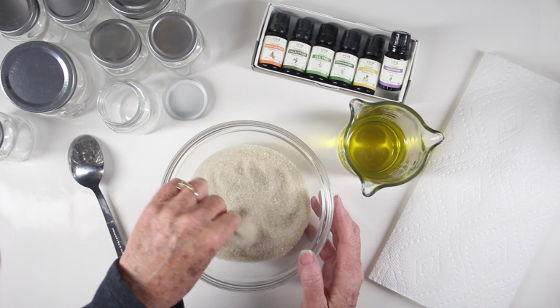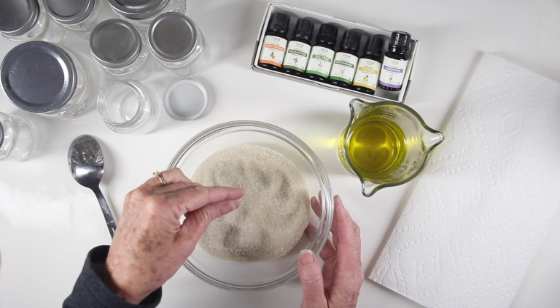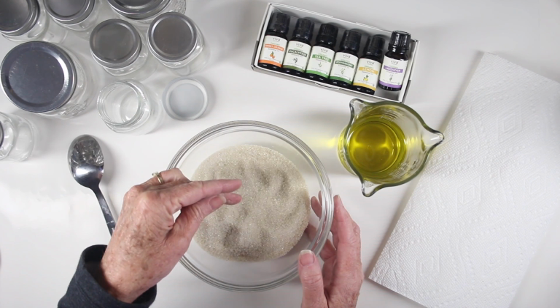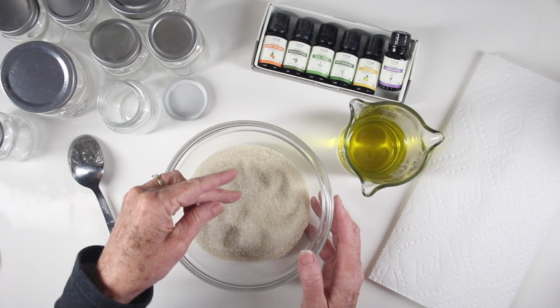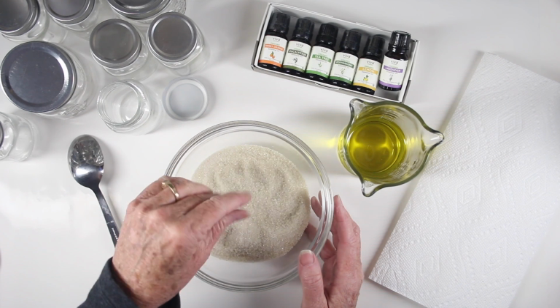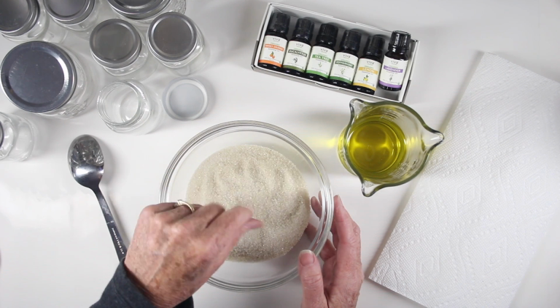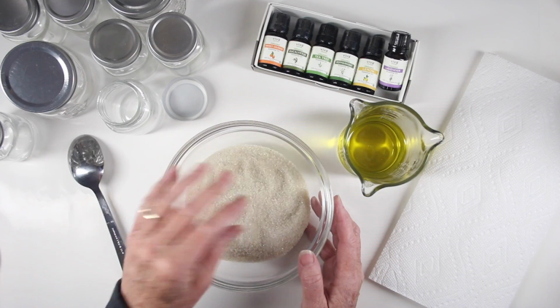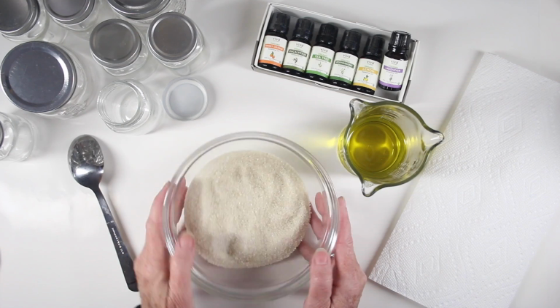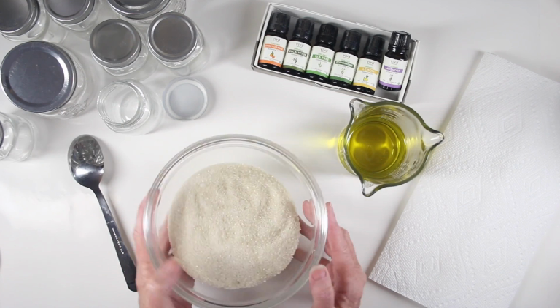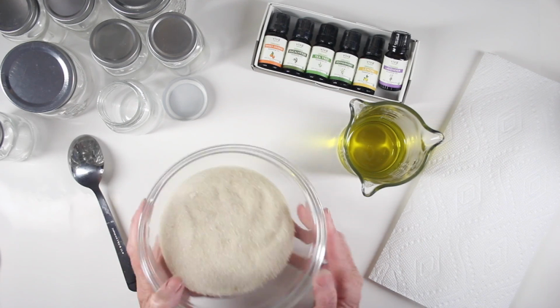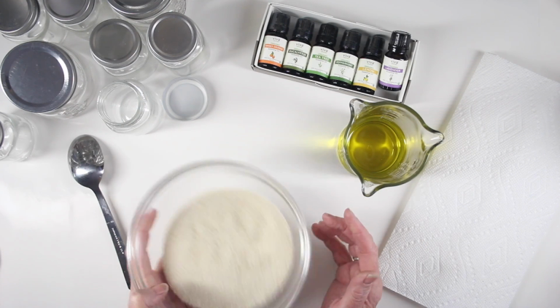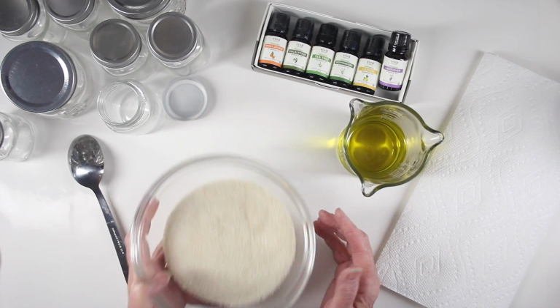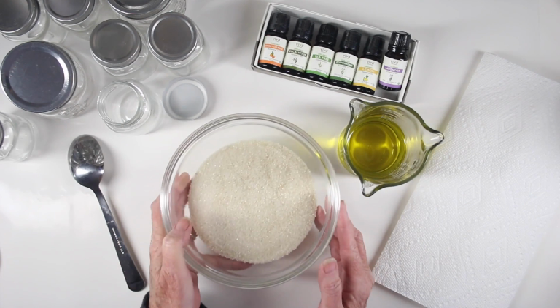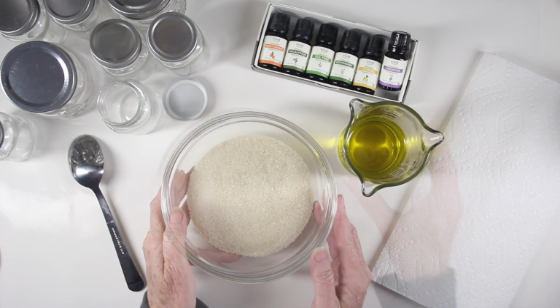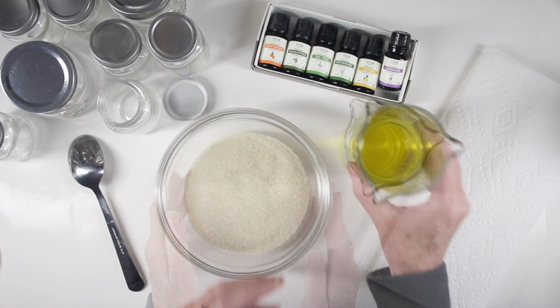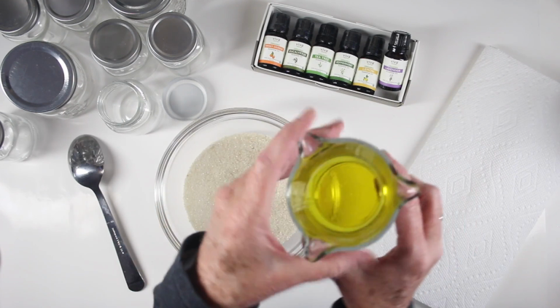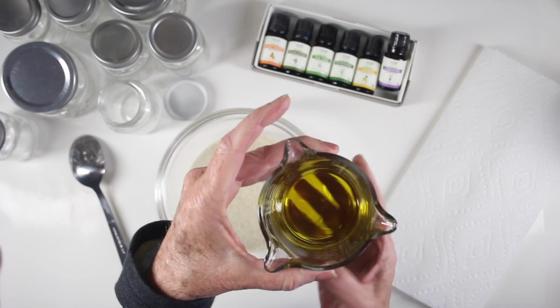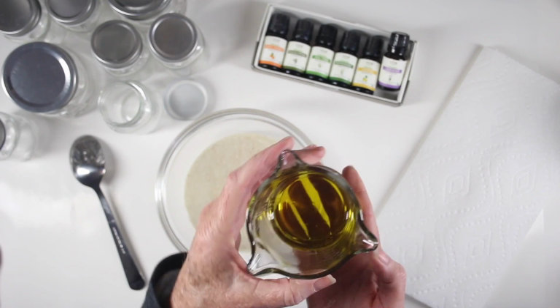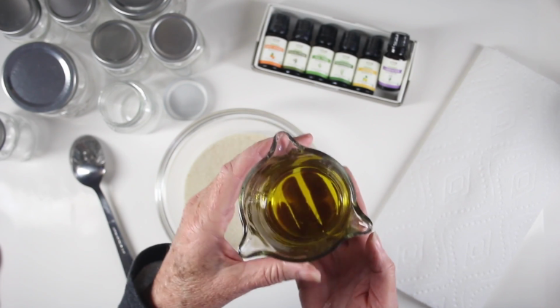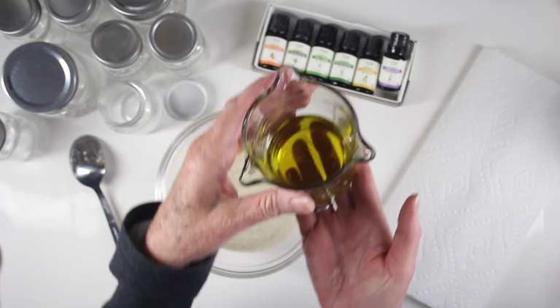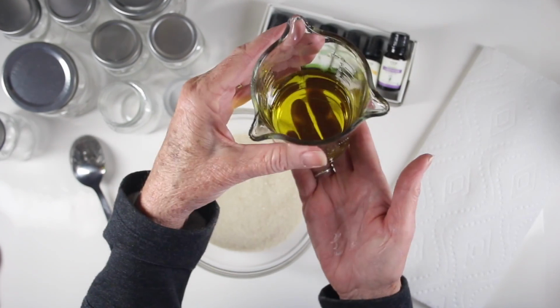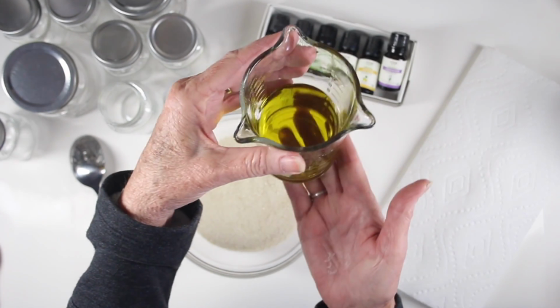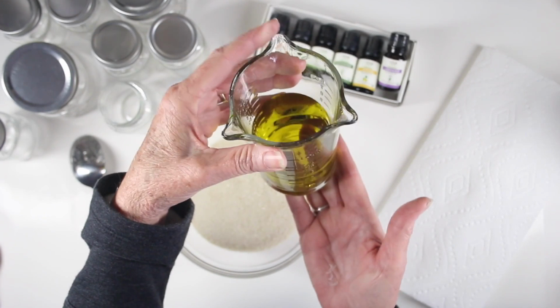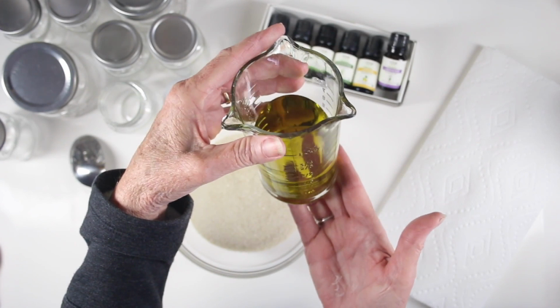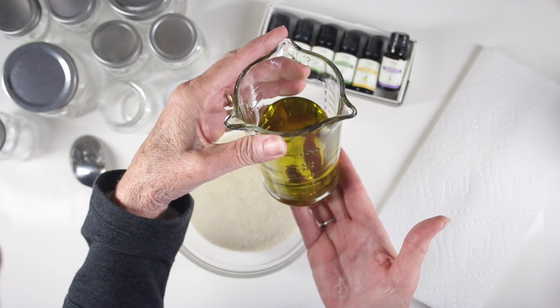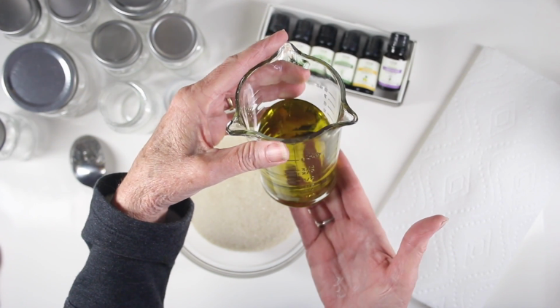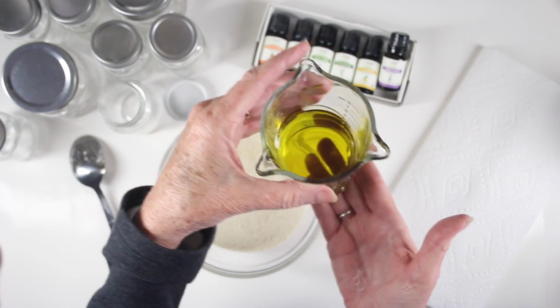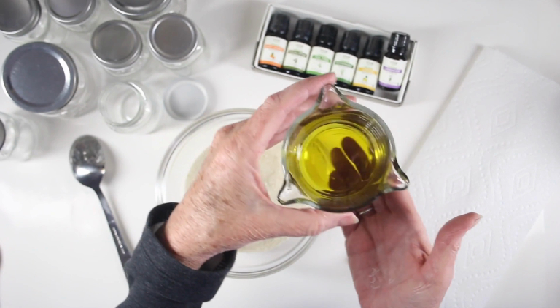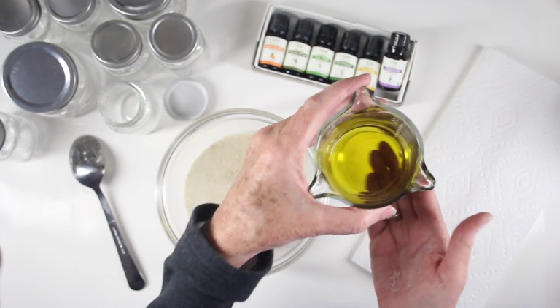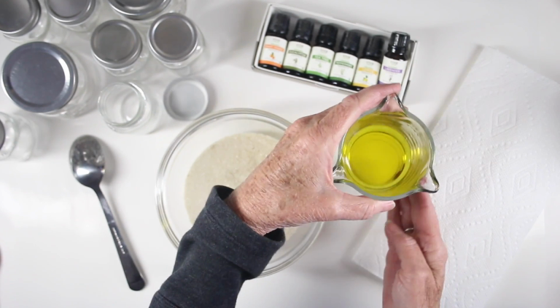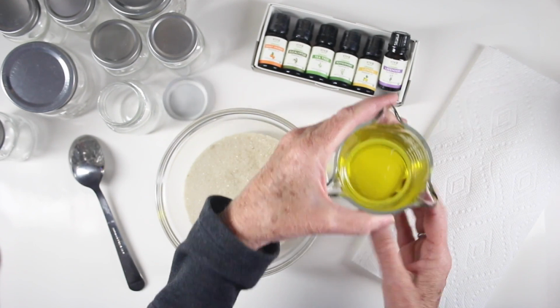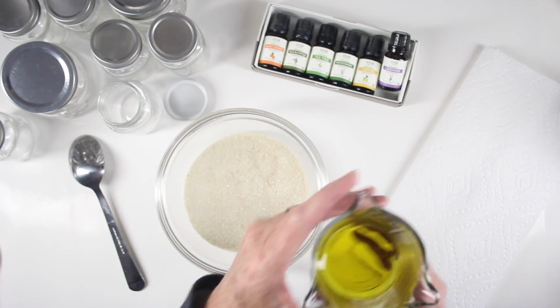I am using one cup of organic cane sugar — this is unbleached and has a really nice grit. I'm also using one half cup of organic virgin olive oil, which is really great for your skin. You can also use it for your cuticles.